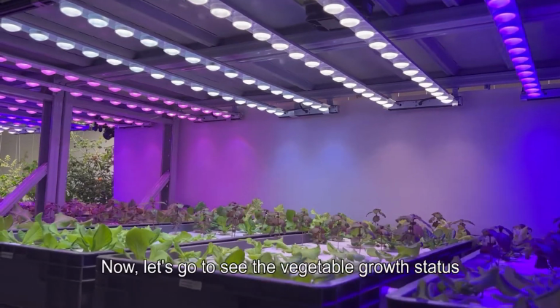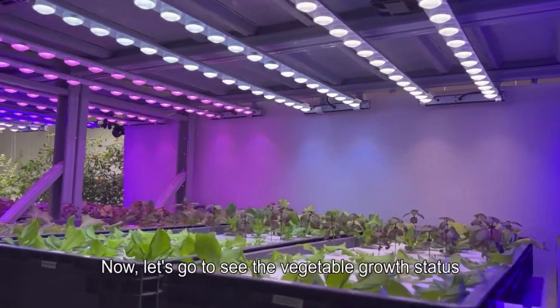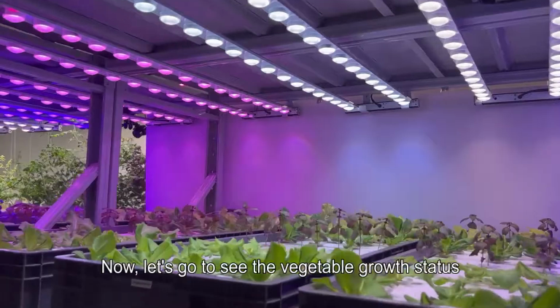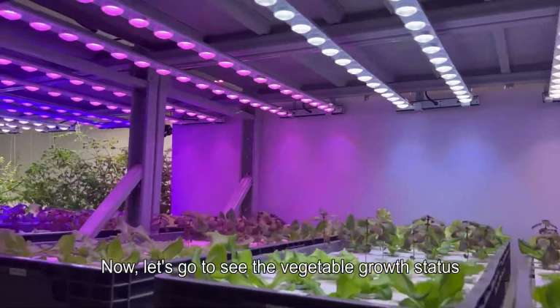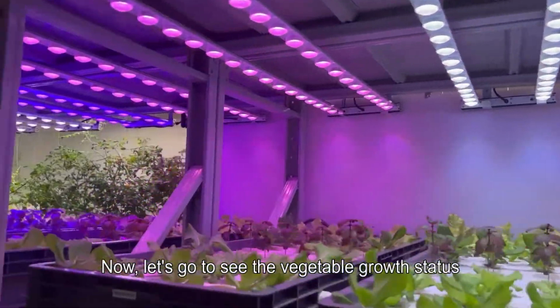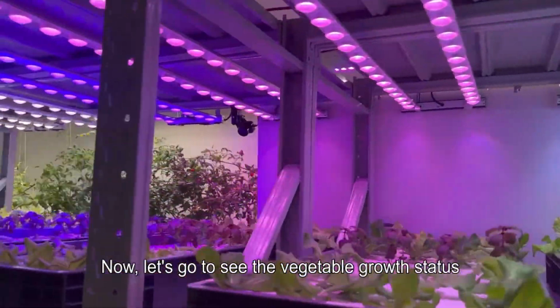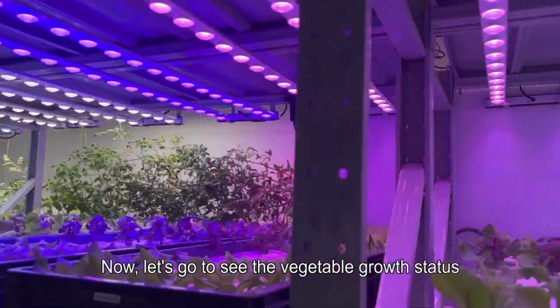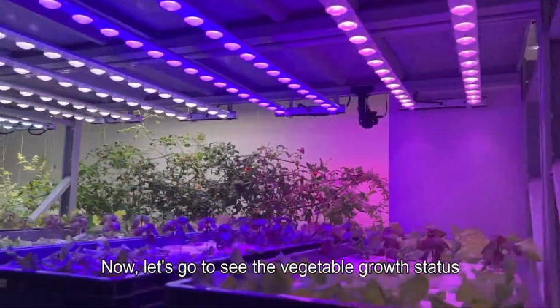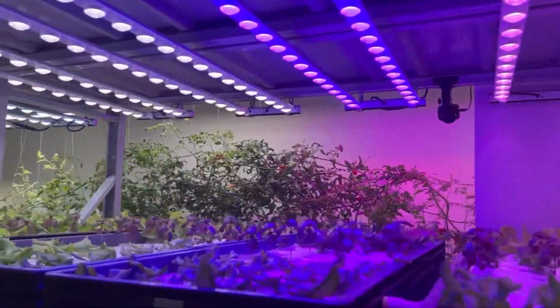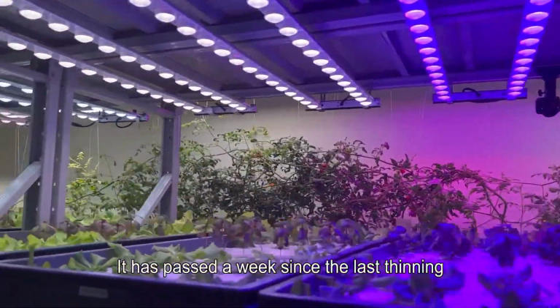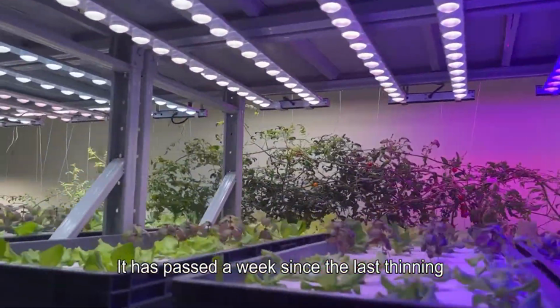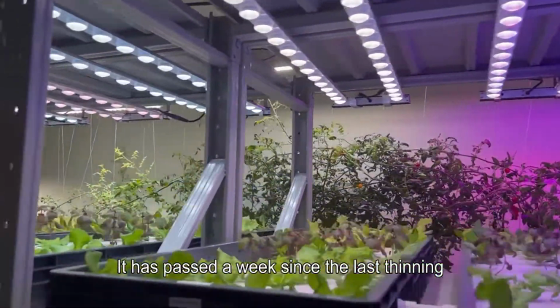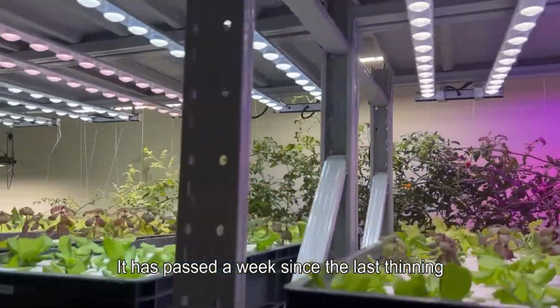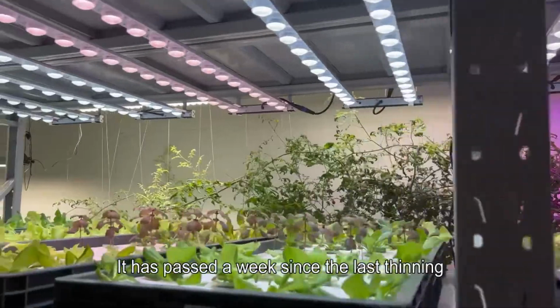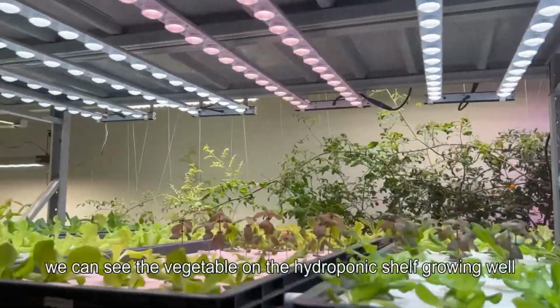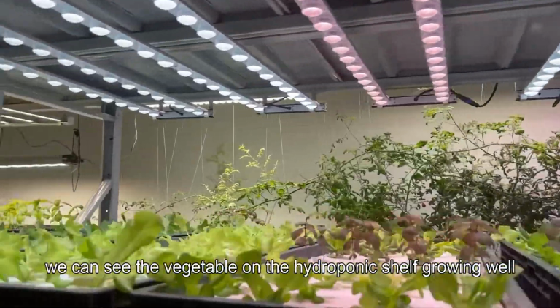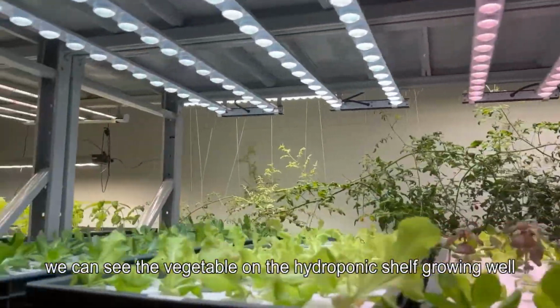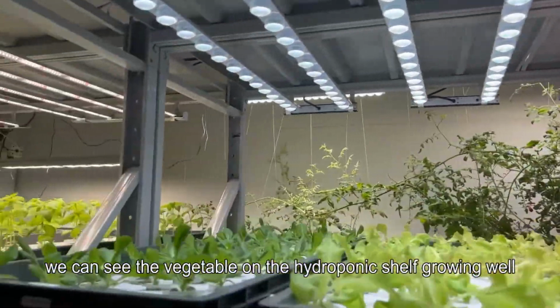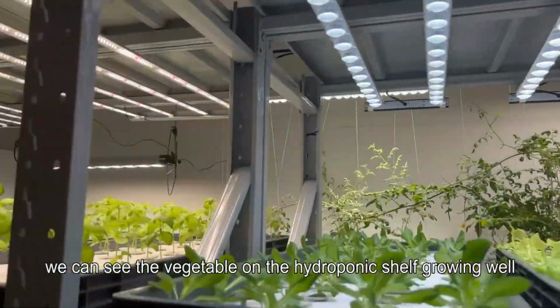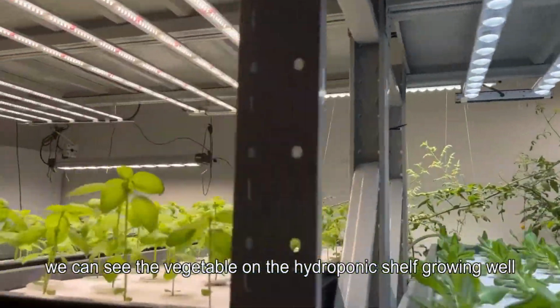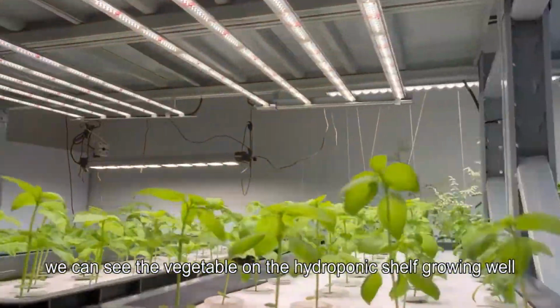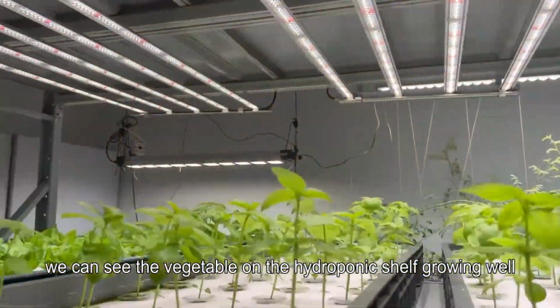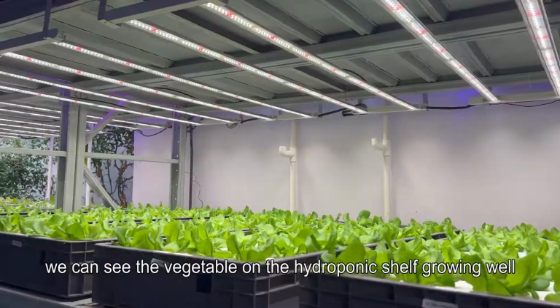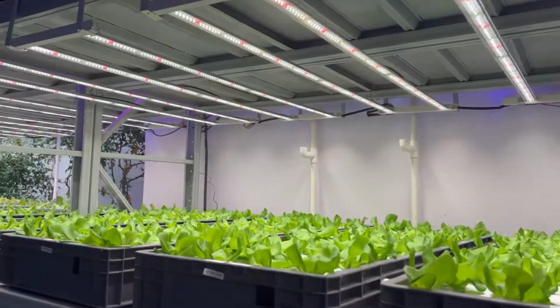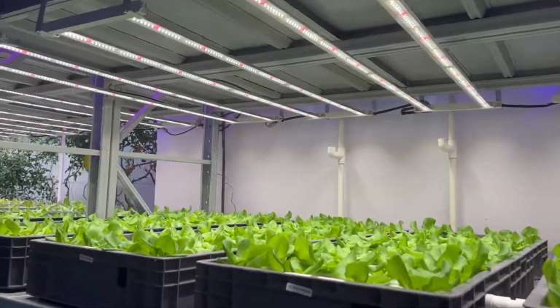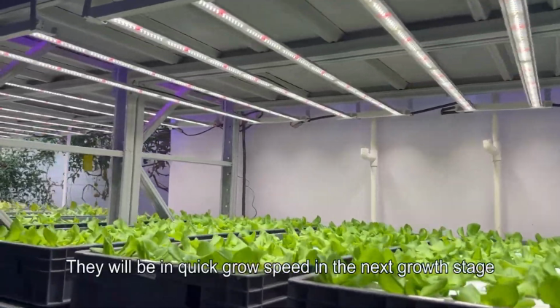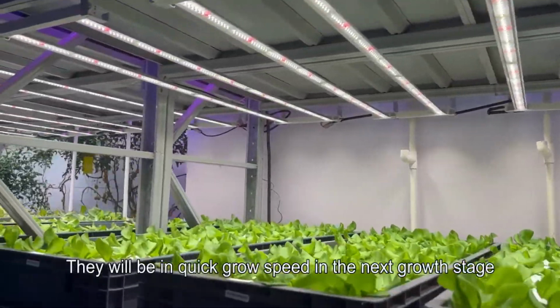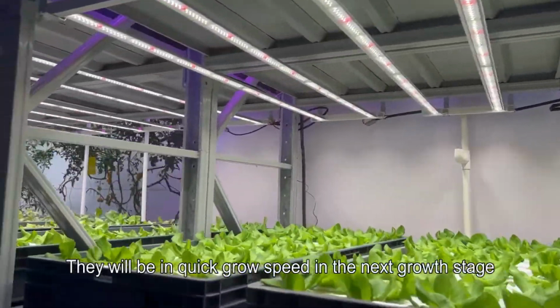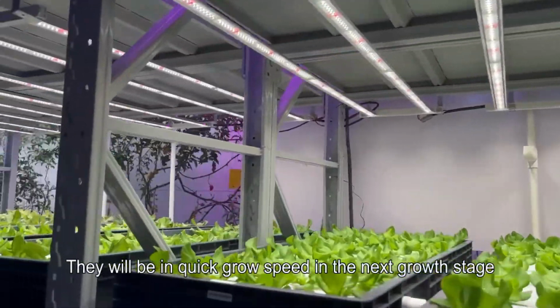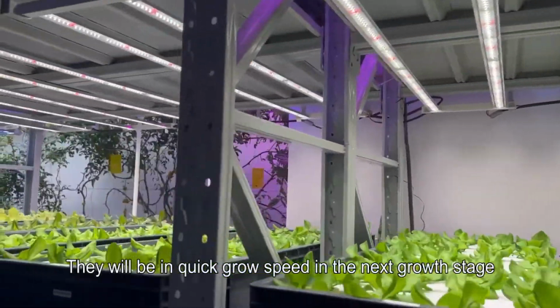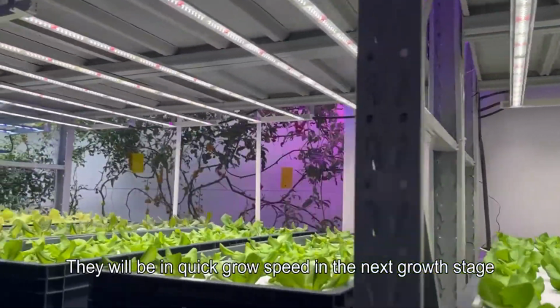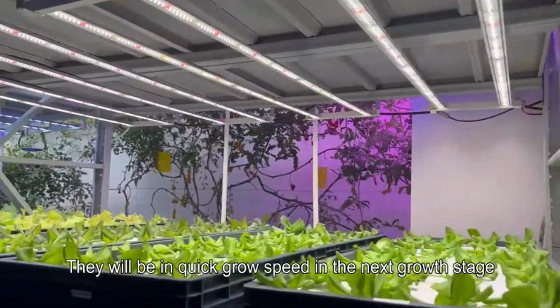Let's go to see the vegetable growth status. It has passed a week since the last thinning. We can see the vegetables on the hydroponic shelf growing well. They will be in quick grow speed in the next growth stage.